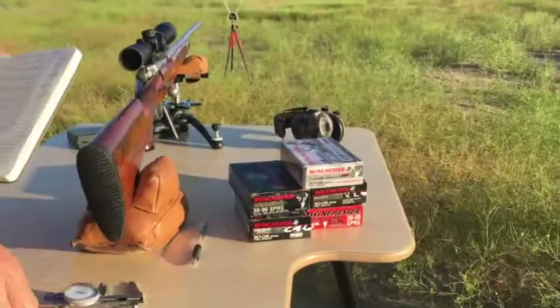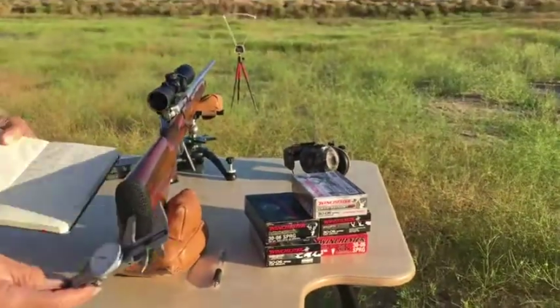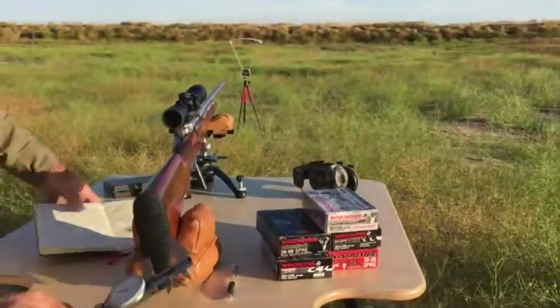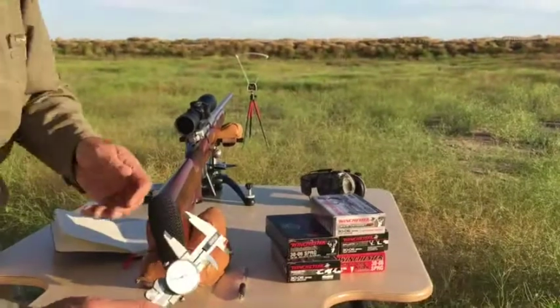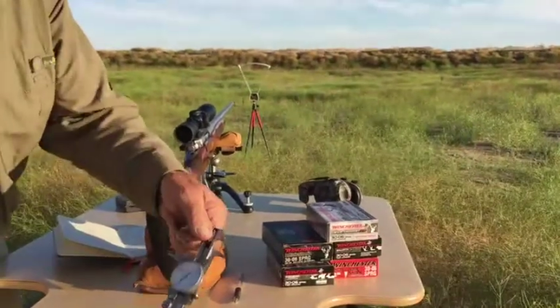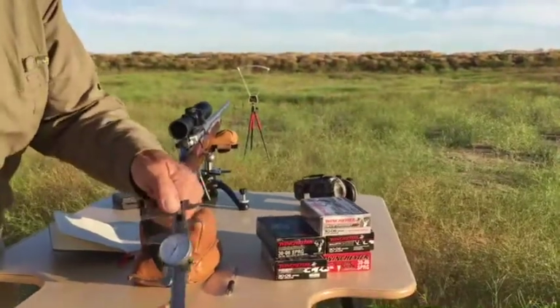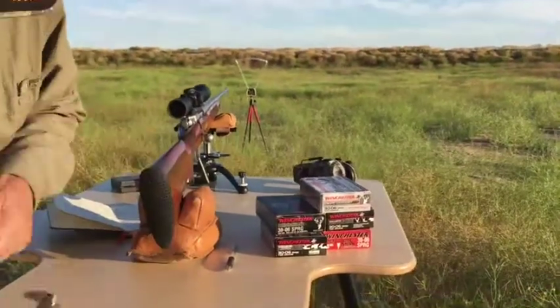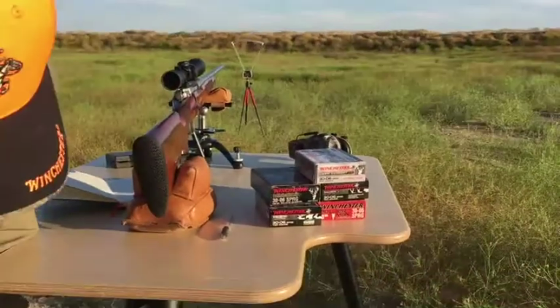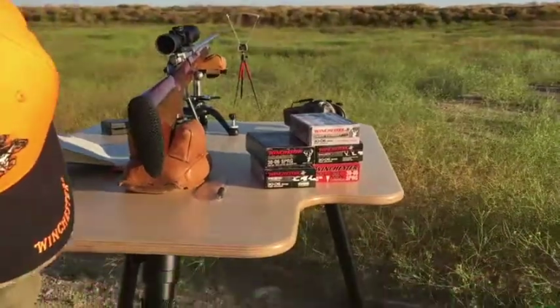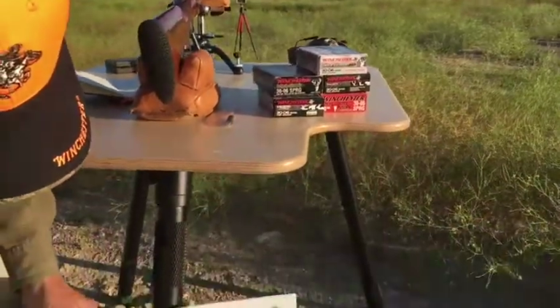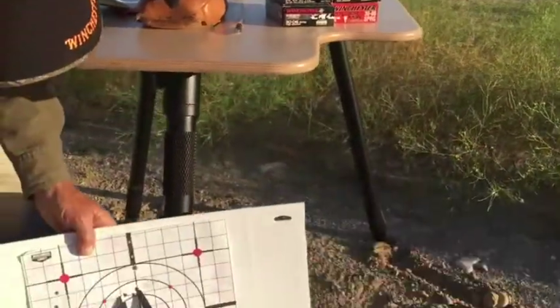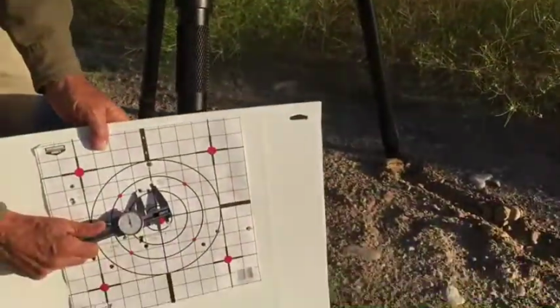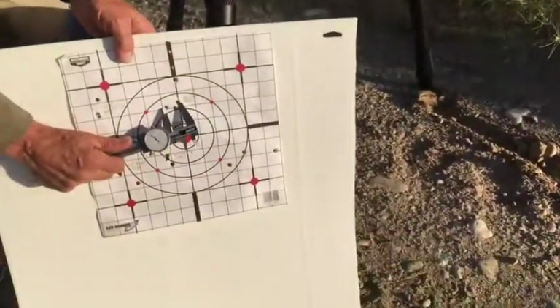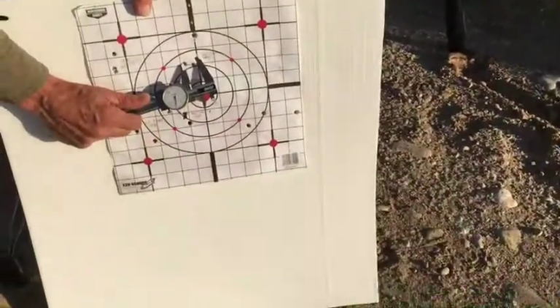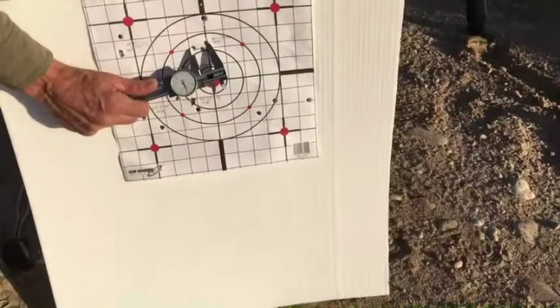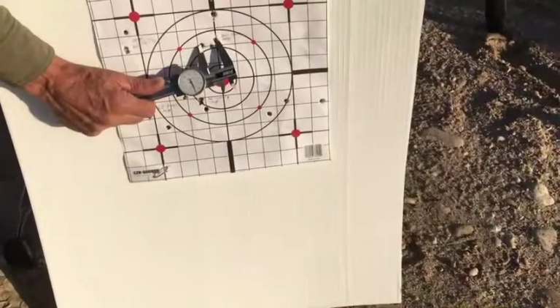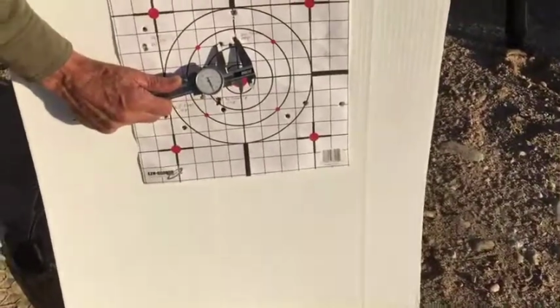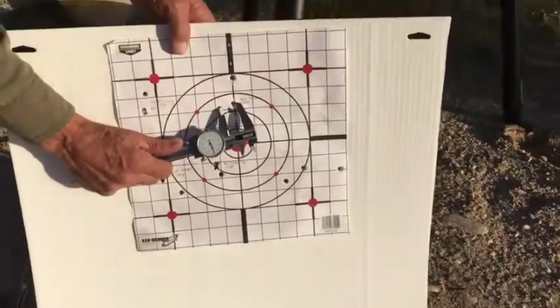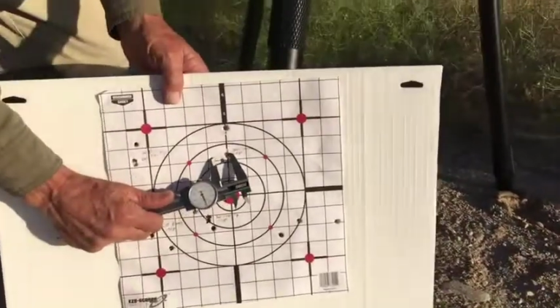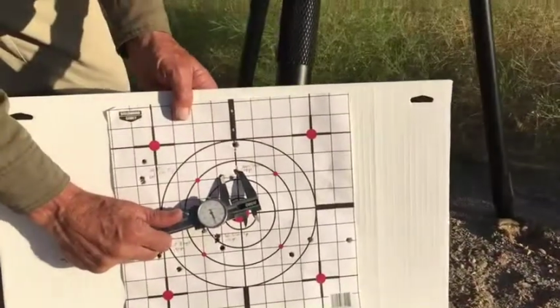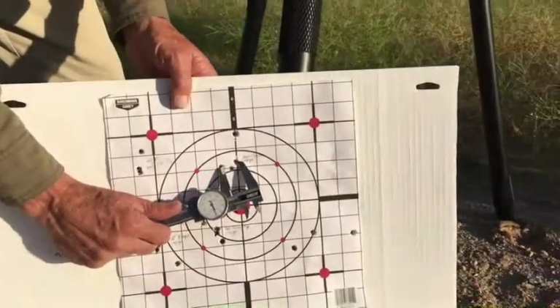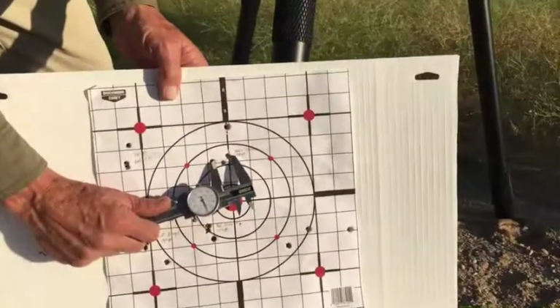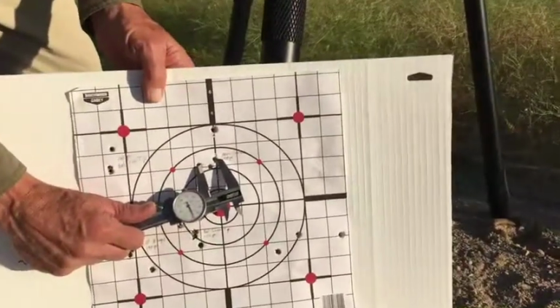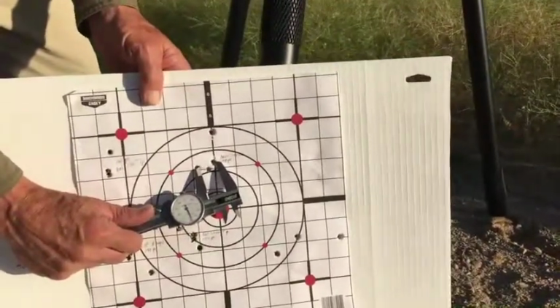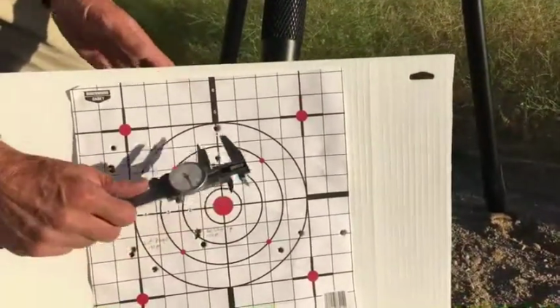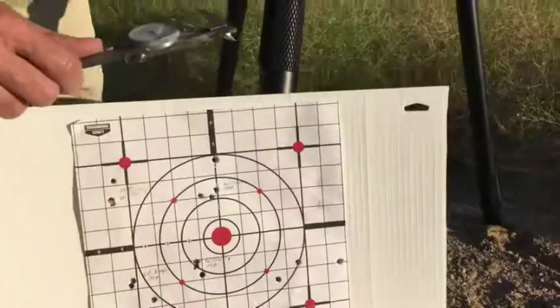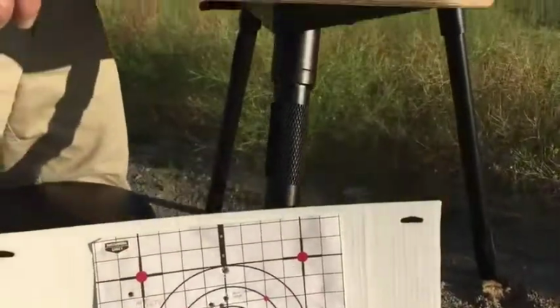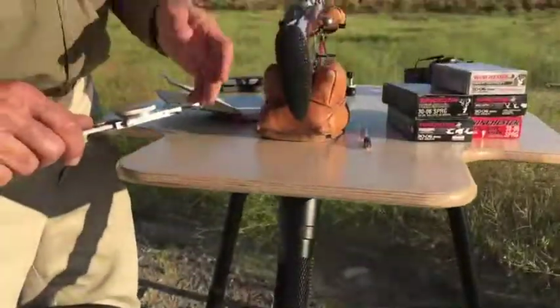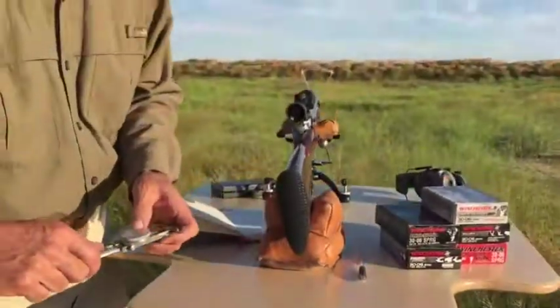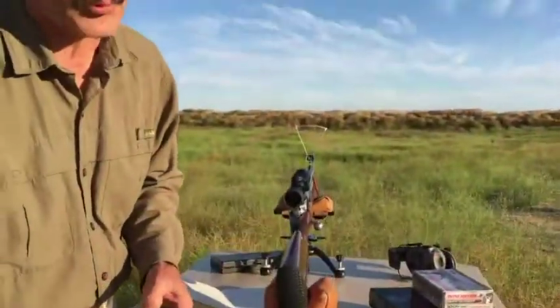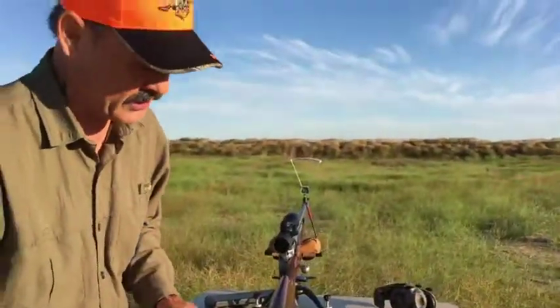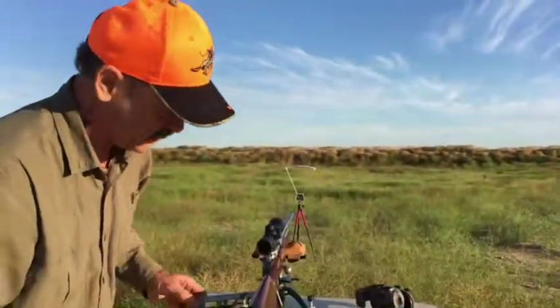And there's my group size. You can use a ruler, but I've been using these calipers. You just measure the distance between the shots center to center. You can also go outside edge to outside edge like that. And this one is 0.8 inch — that's pretty darn good.